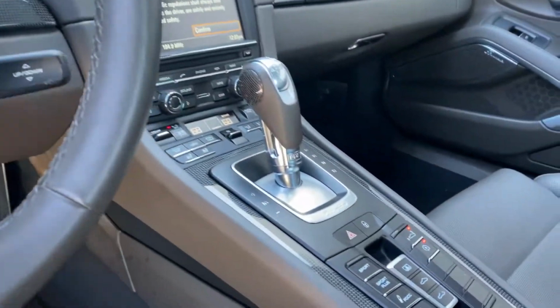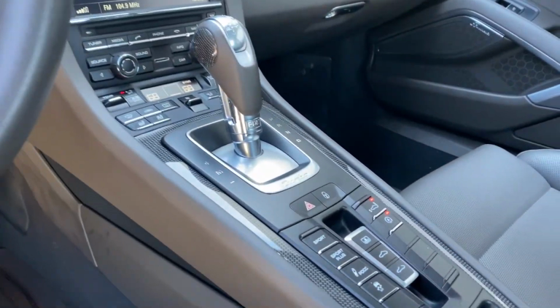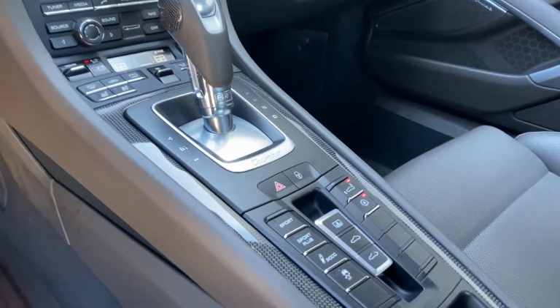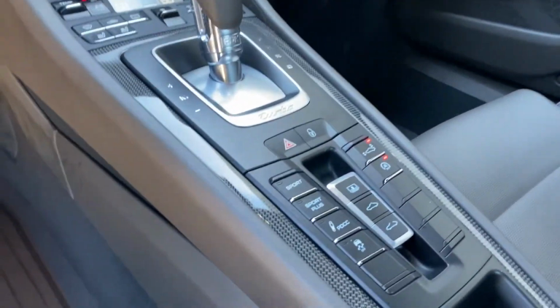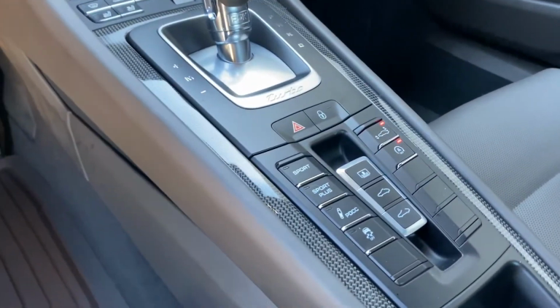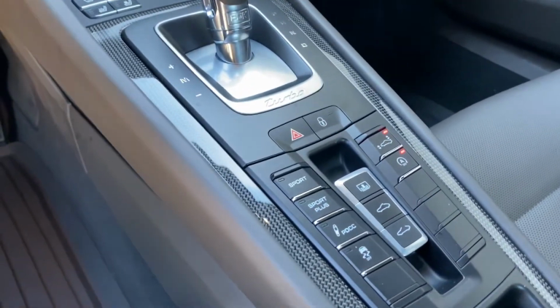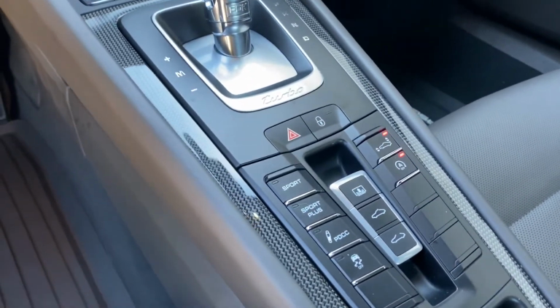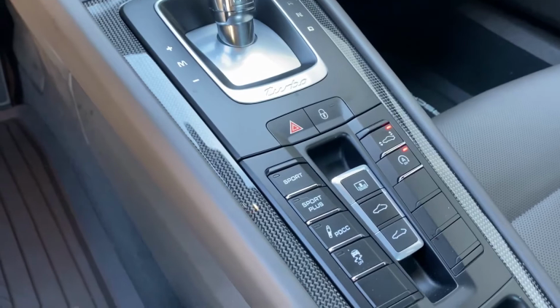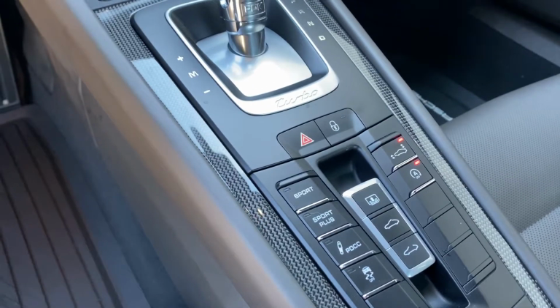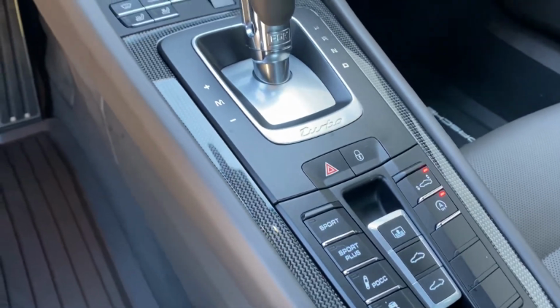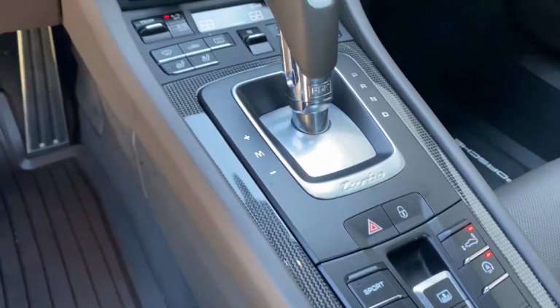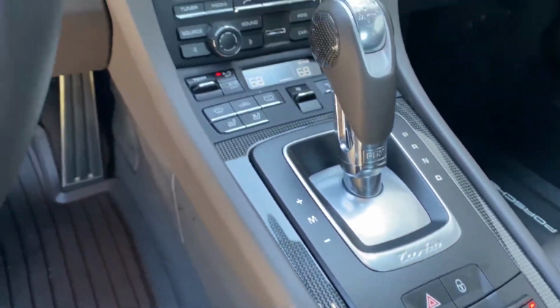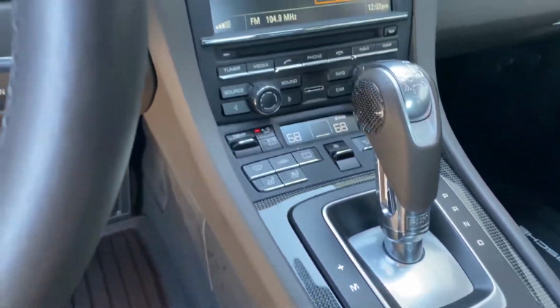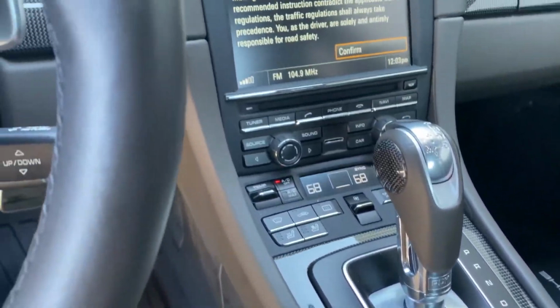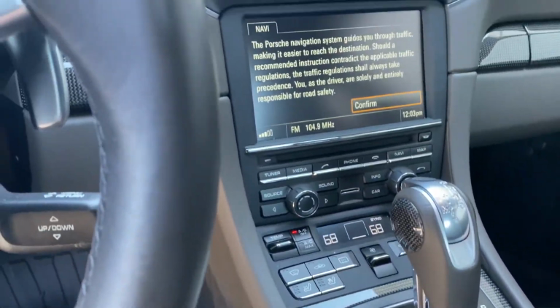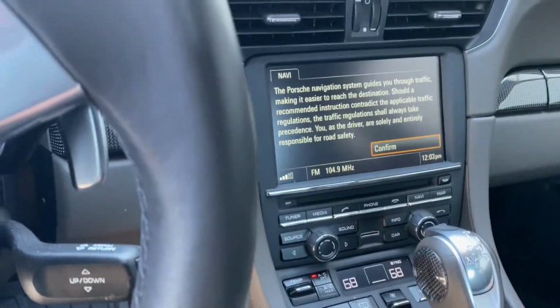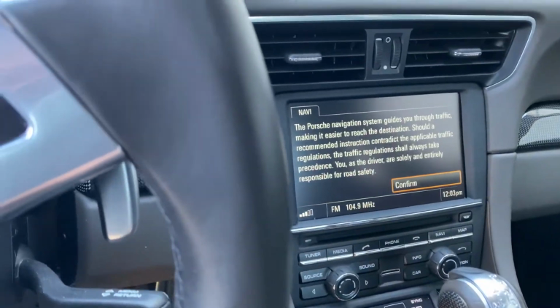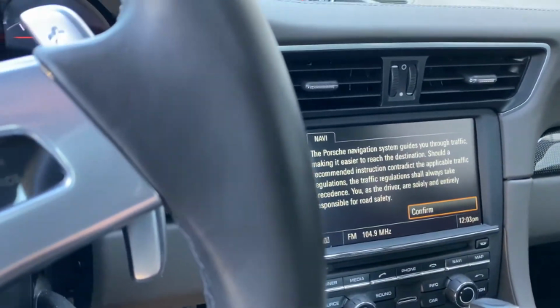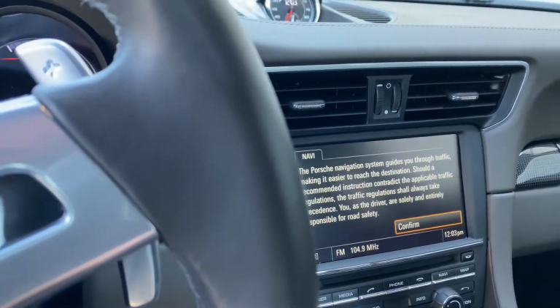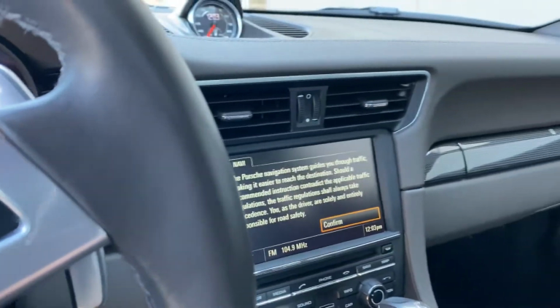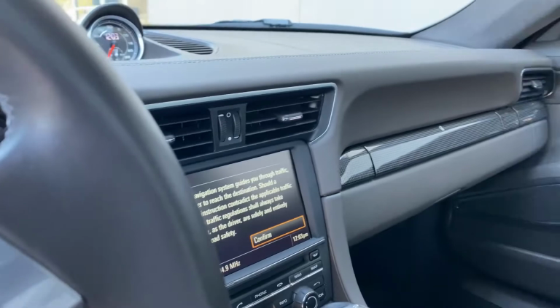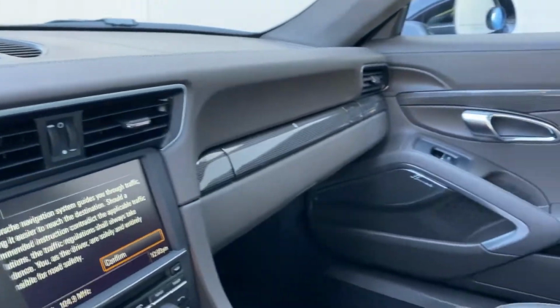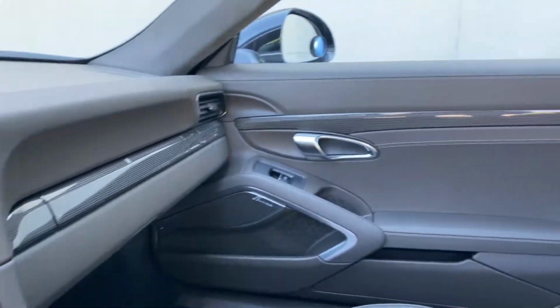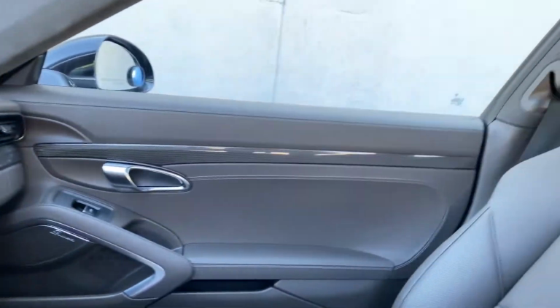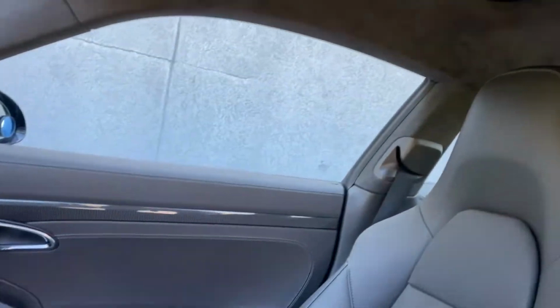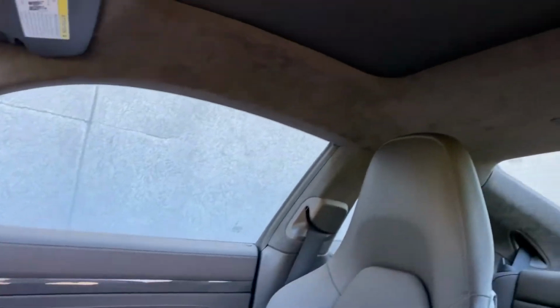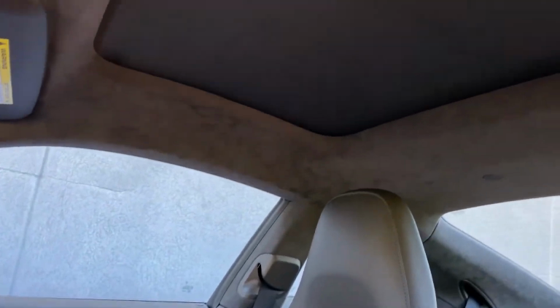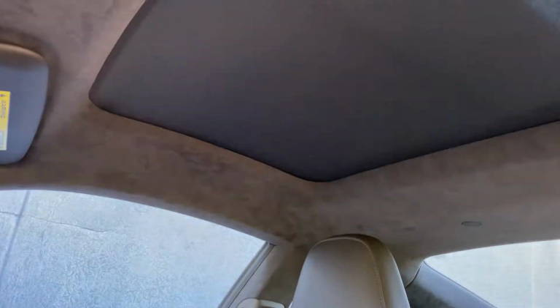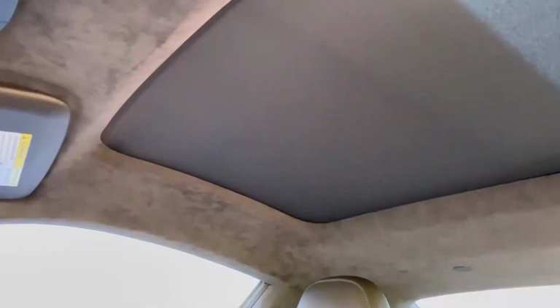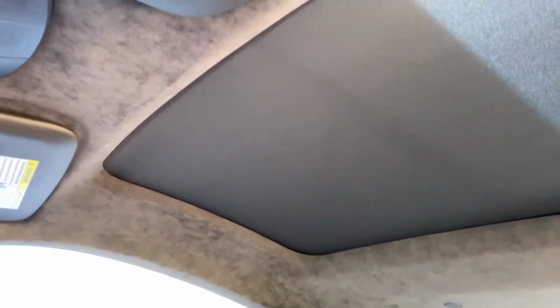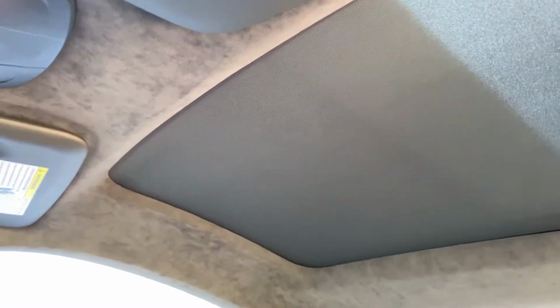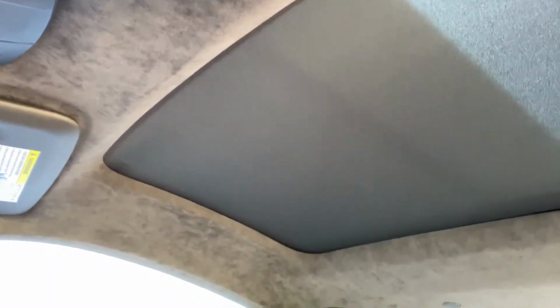There's leather everywhere in this vehicle — on the door handles, the armrest, the gear shift lever. Notice the beautiful interior trim components in carbon fiber.